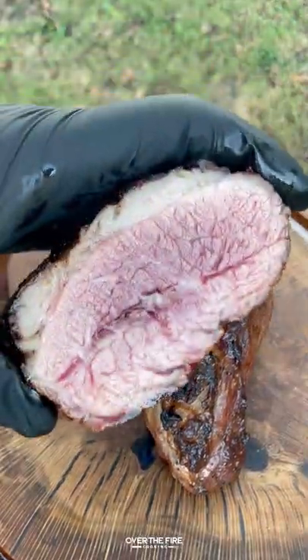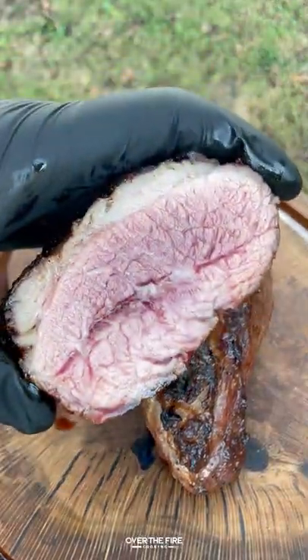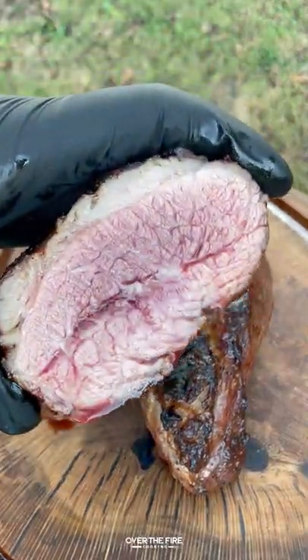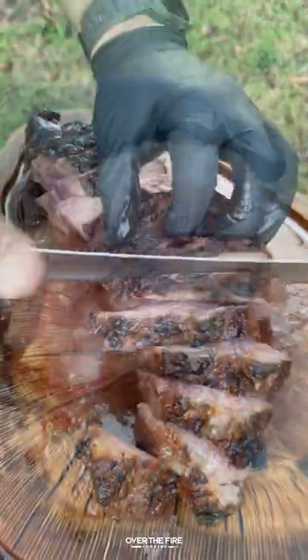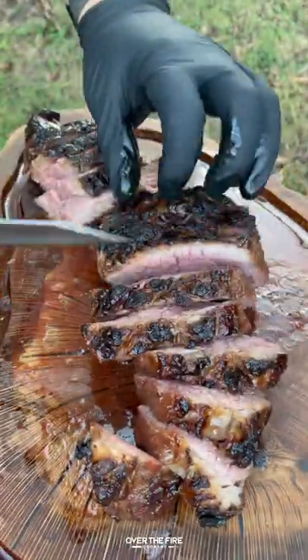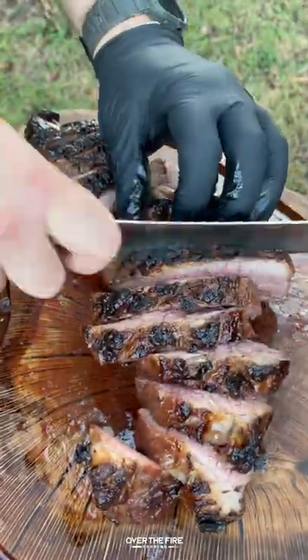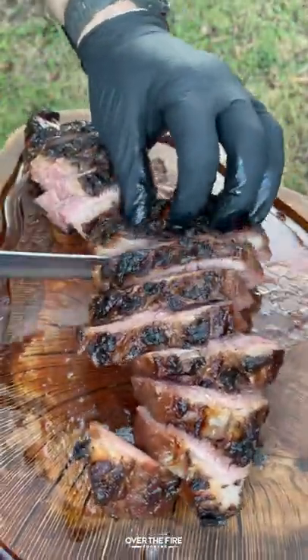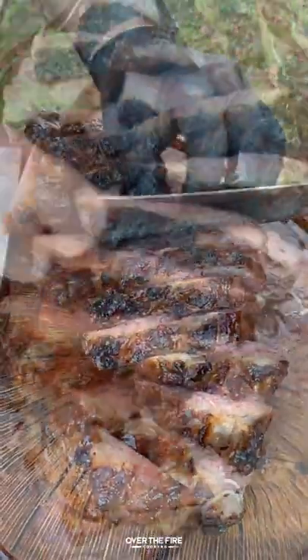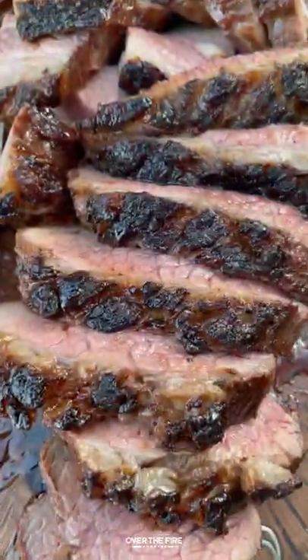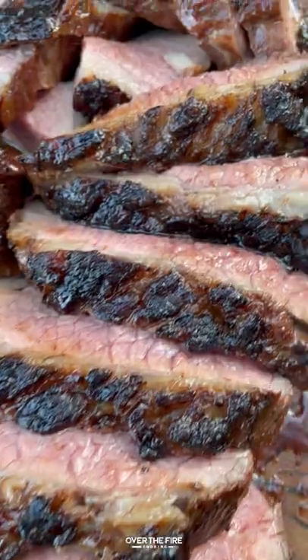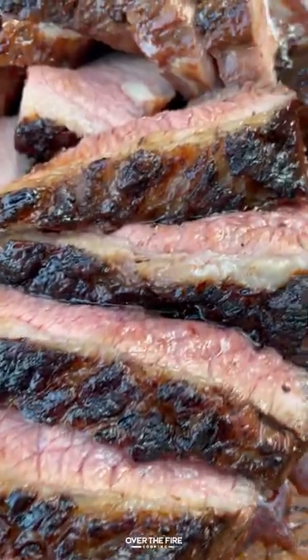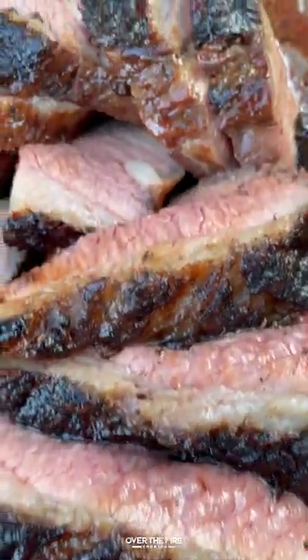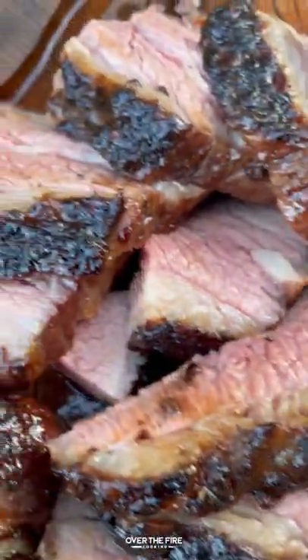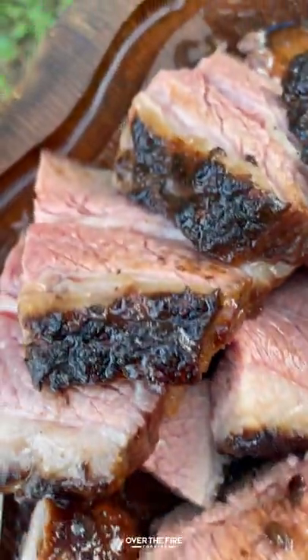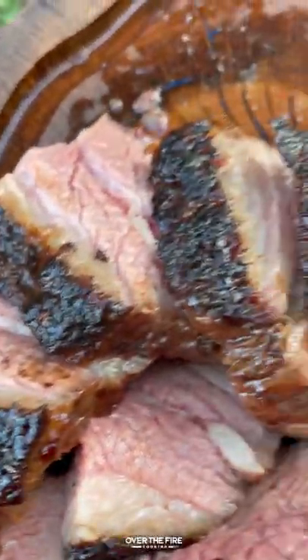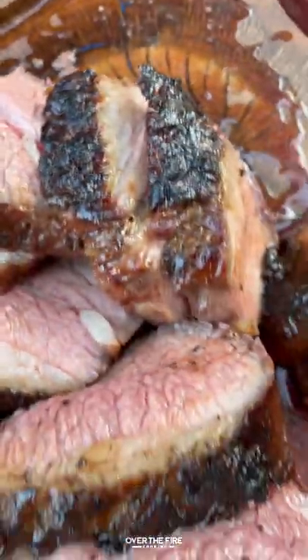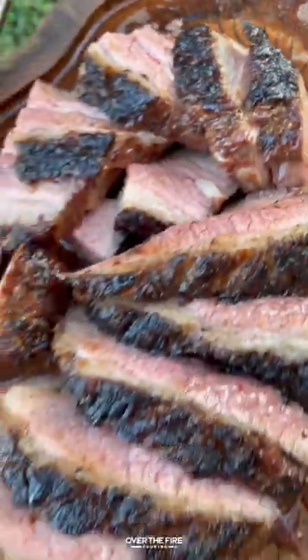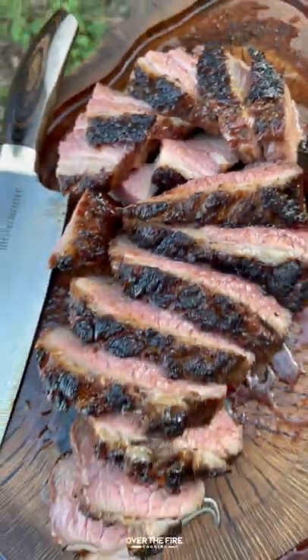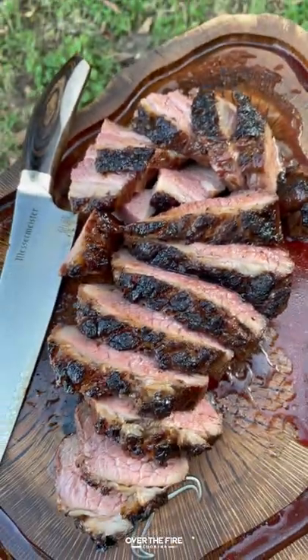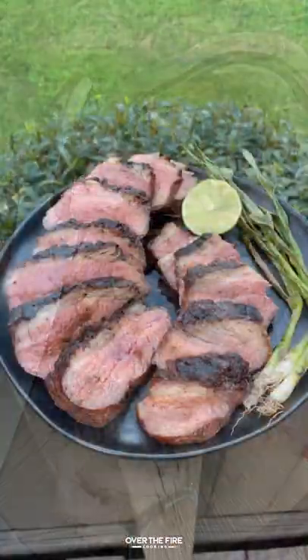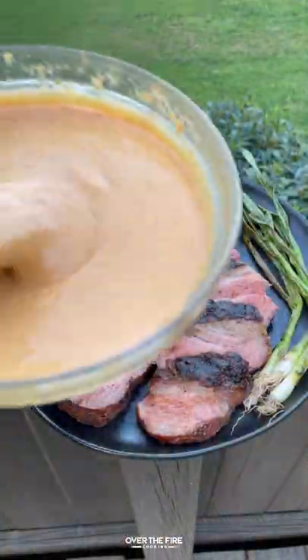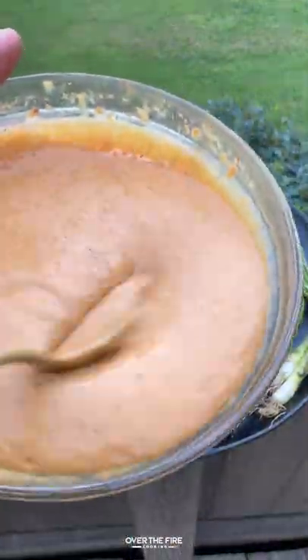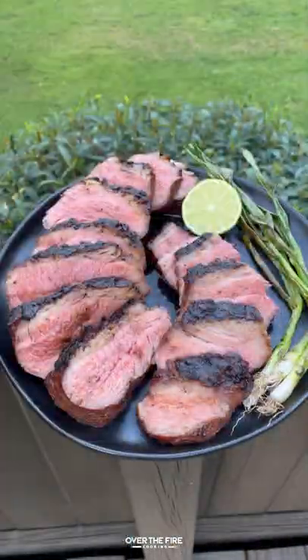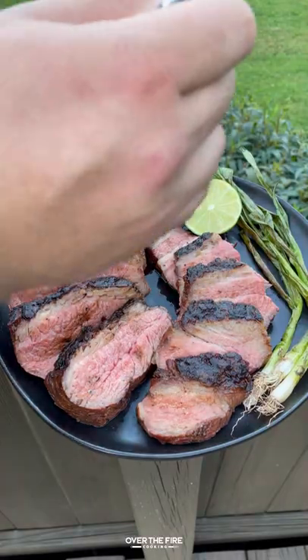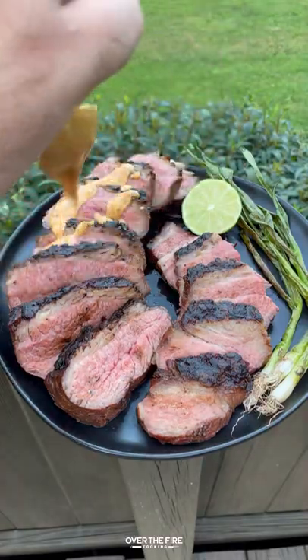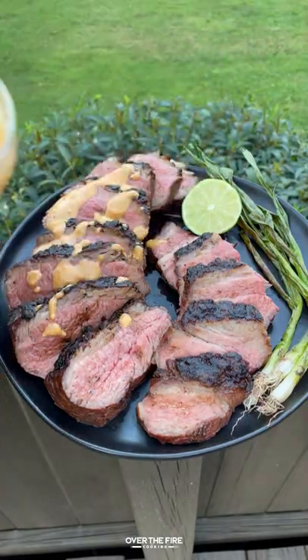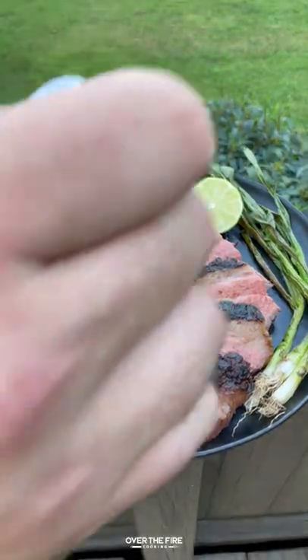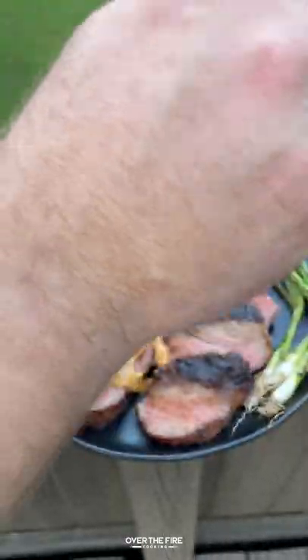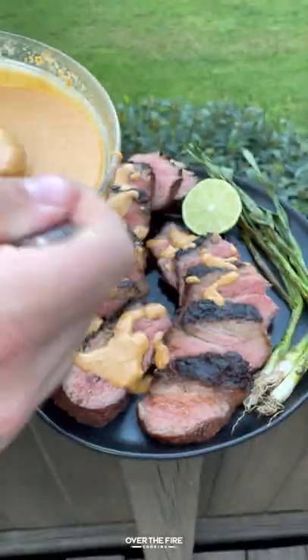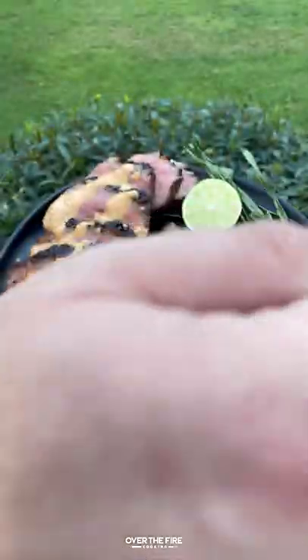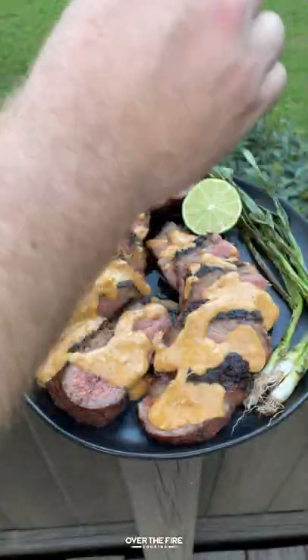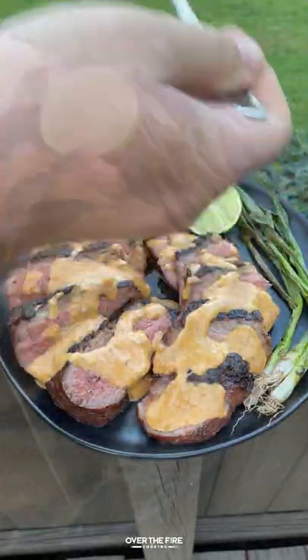Then we're going to slice it up, making sure we're slicing against the grain, and we are going to dive right in — topping off with a little bit of that peanut butter sauce. It was so freaking delicious!